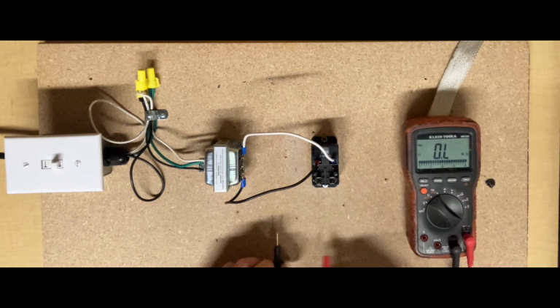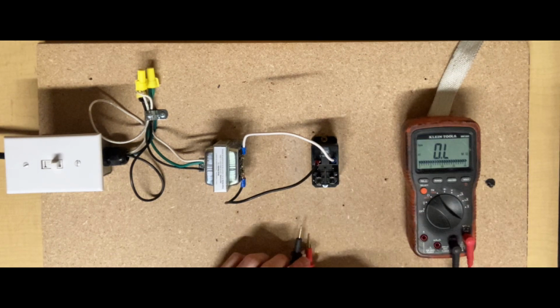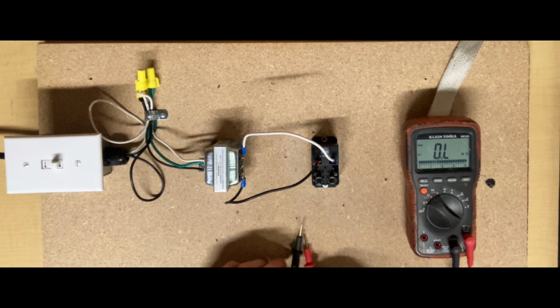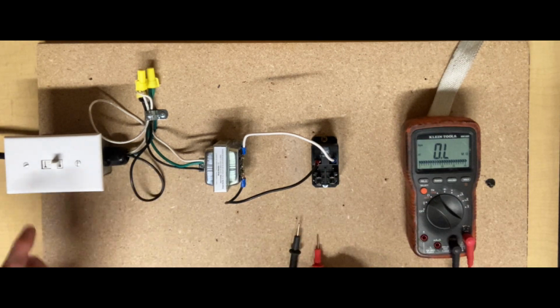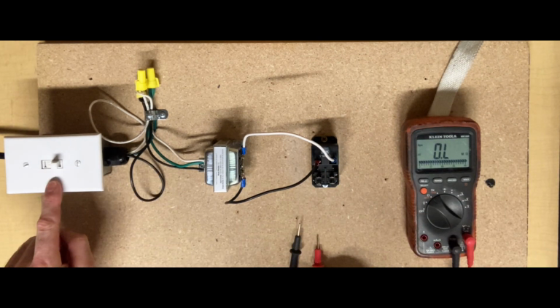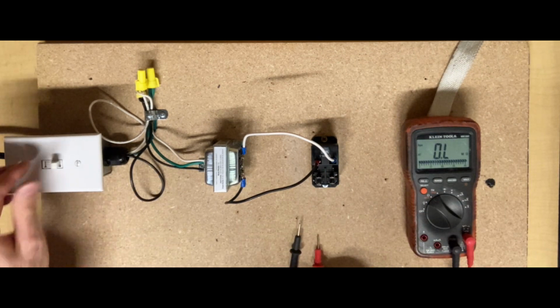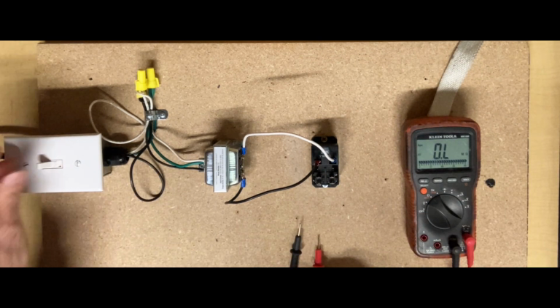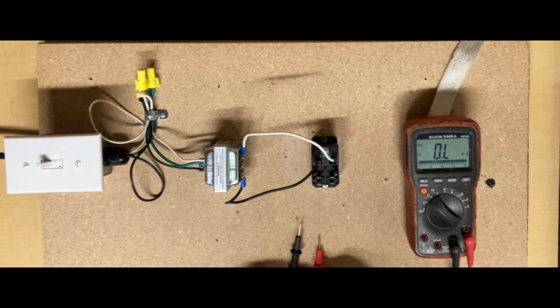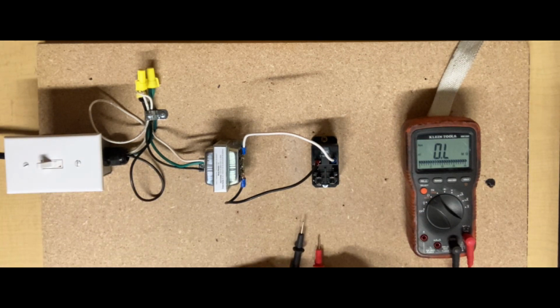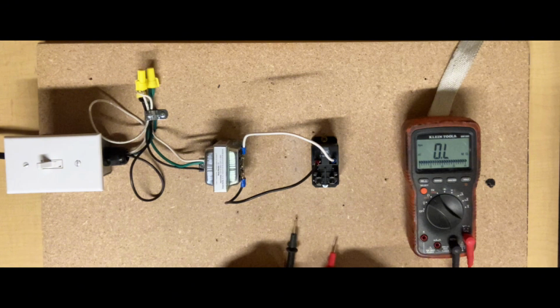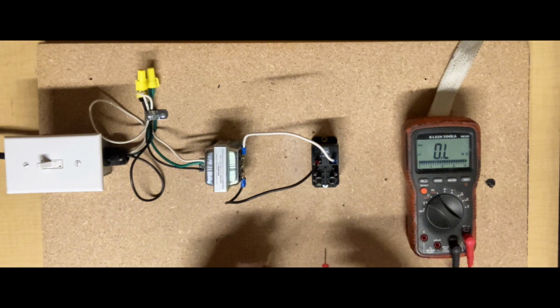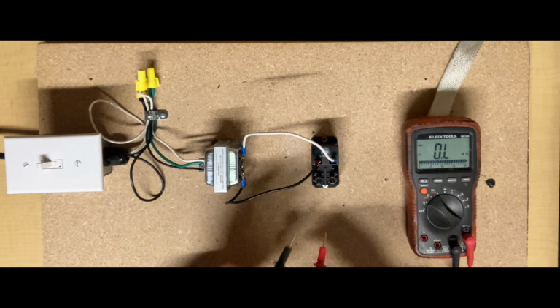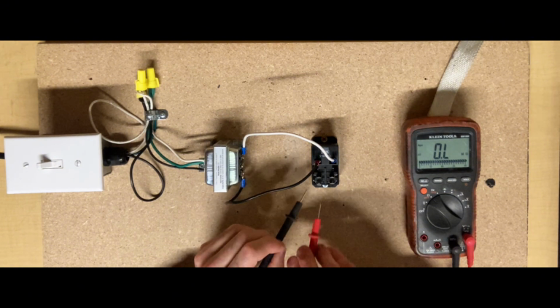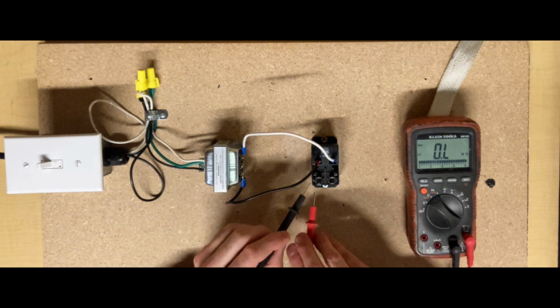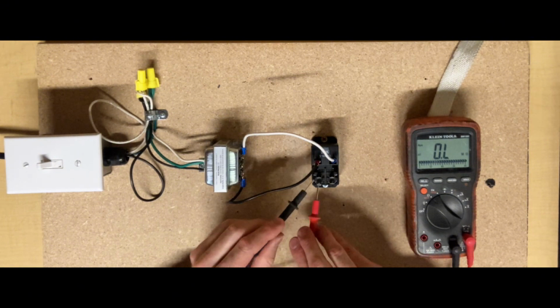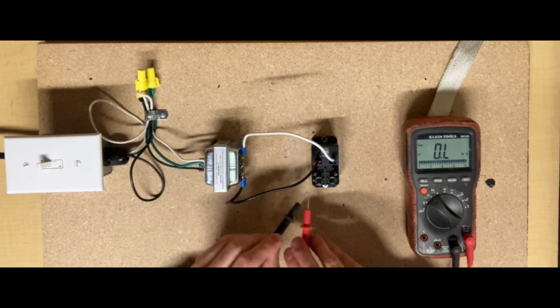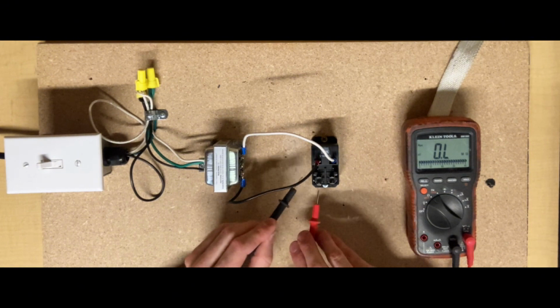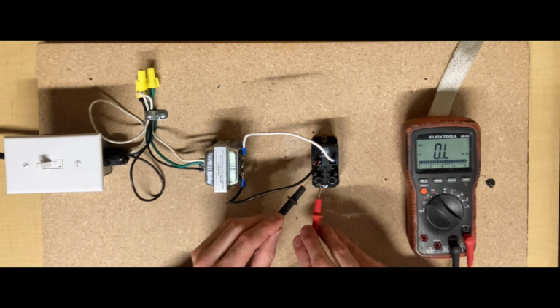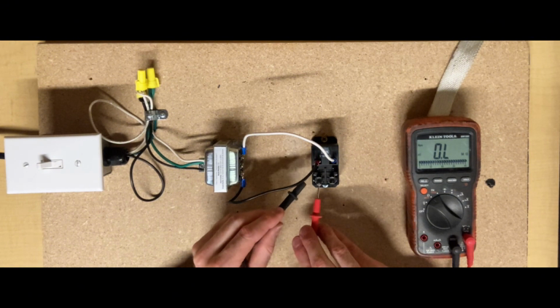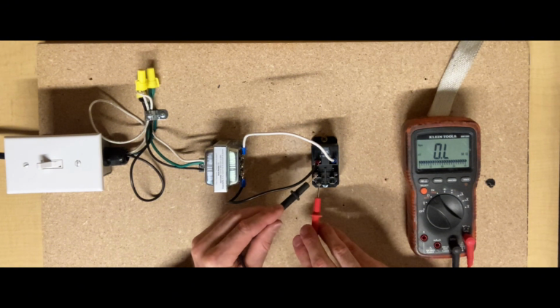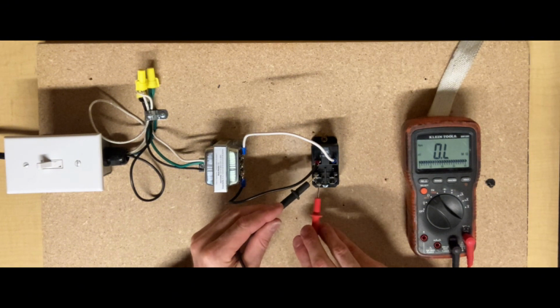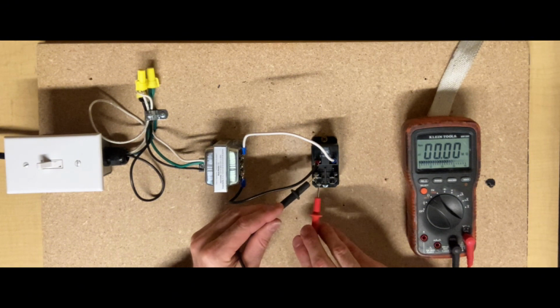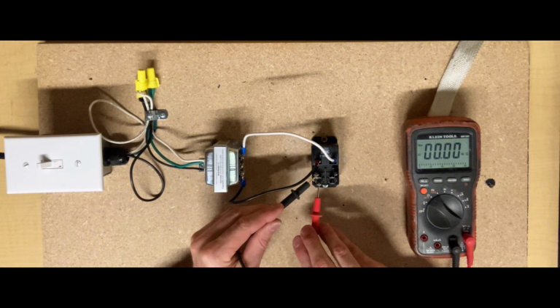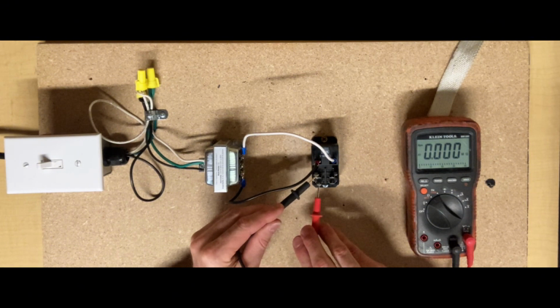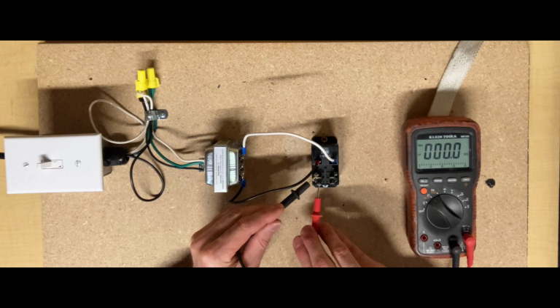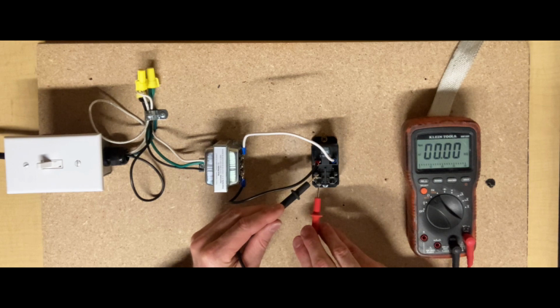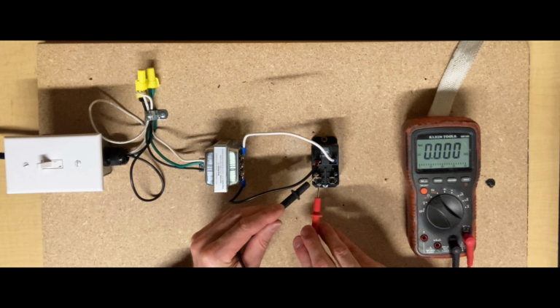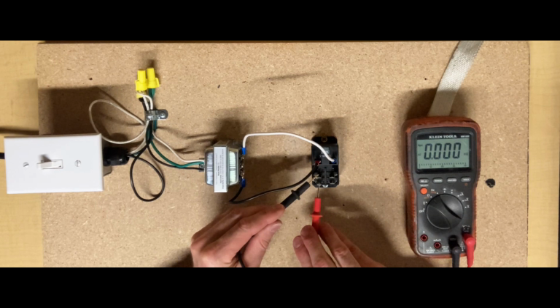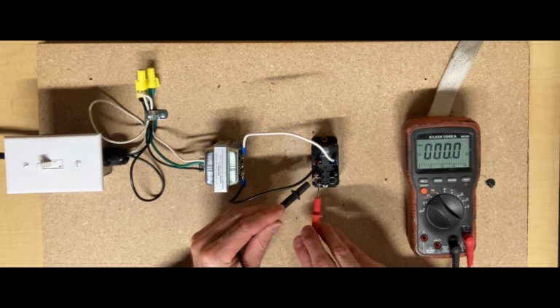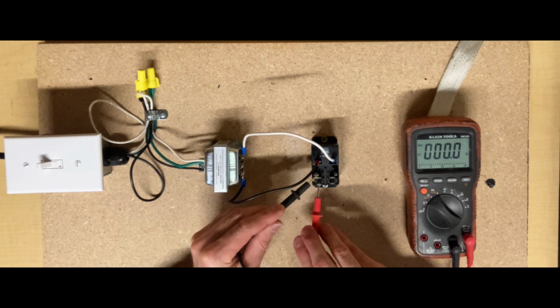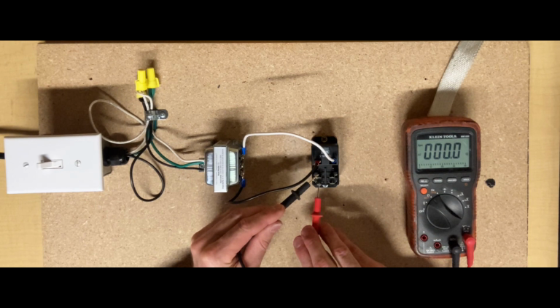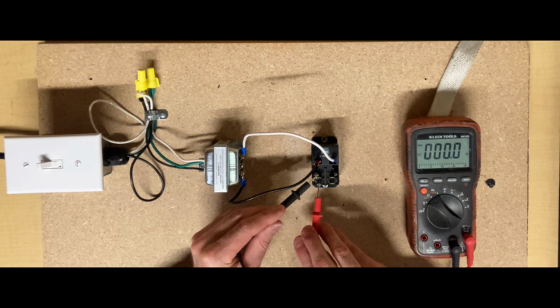Checking between terminals 6 and 8, showing it's open. Now turning the power on, you can see I now have continuity between terminal 2 and 4 — they're connected.